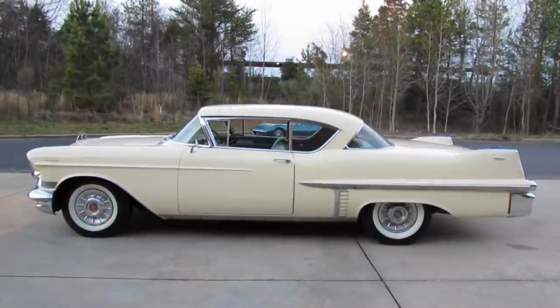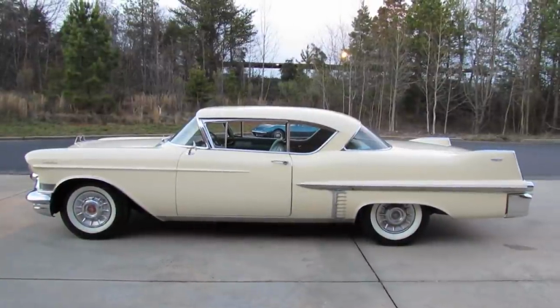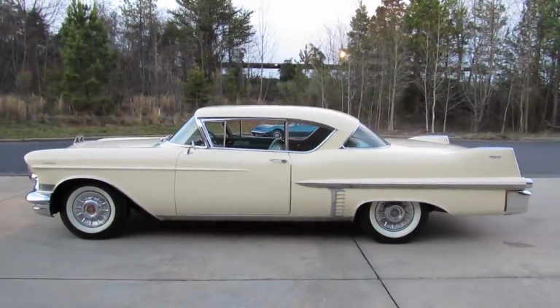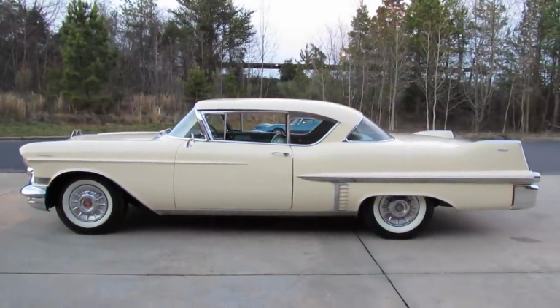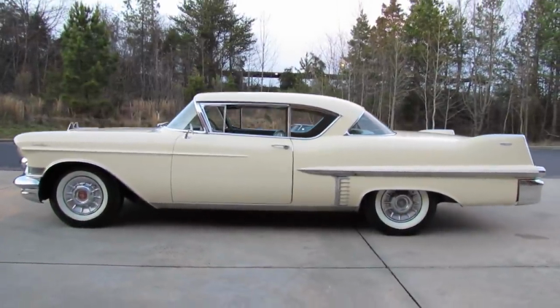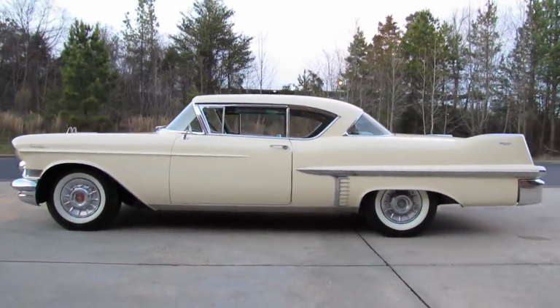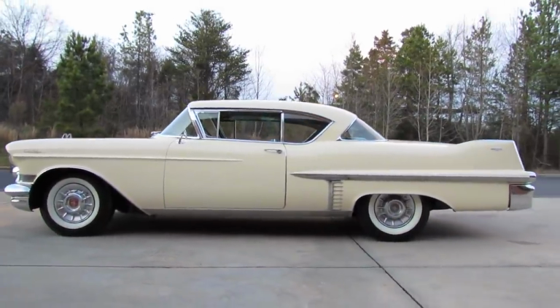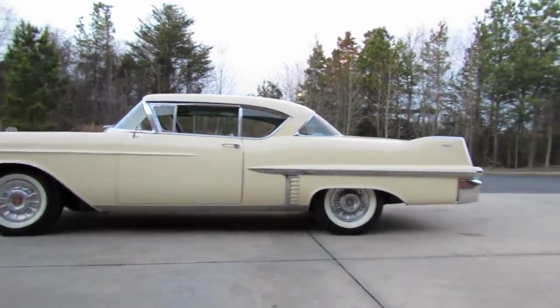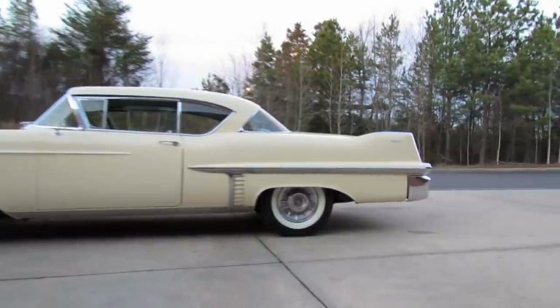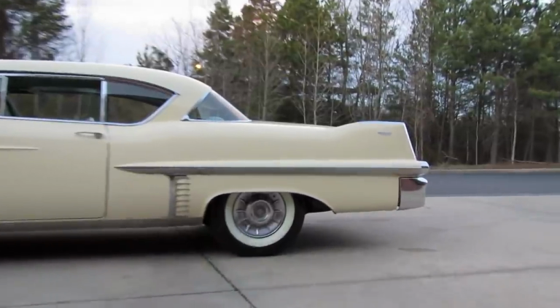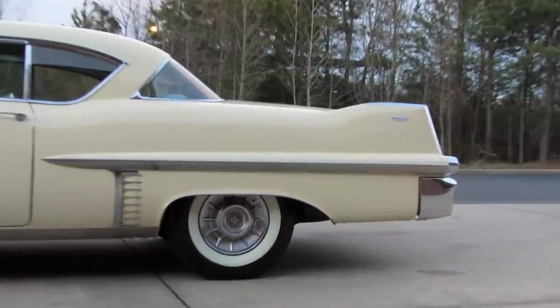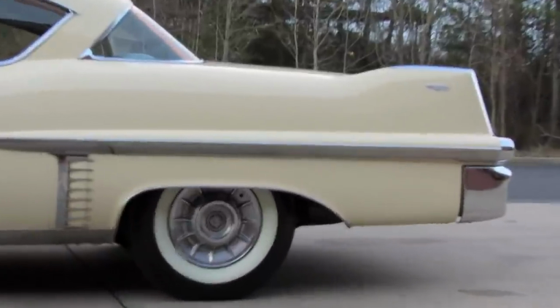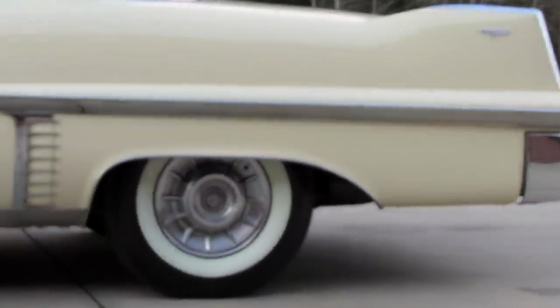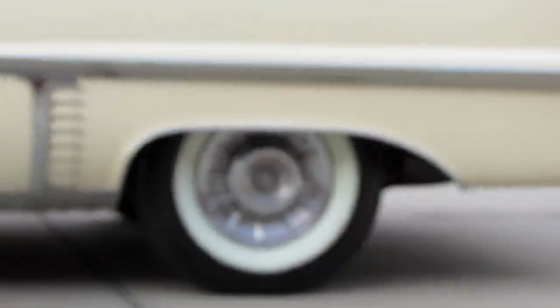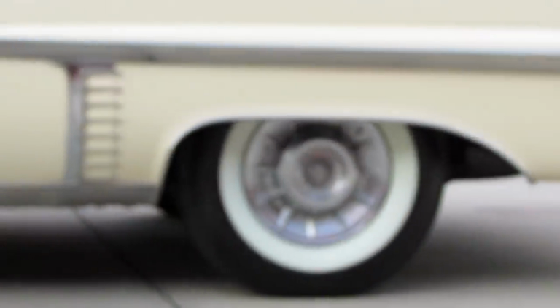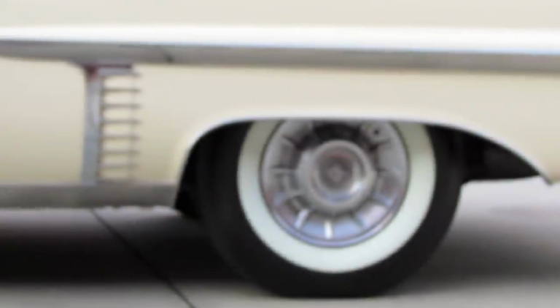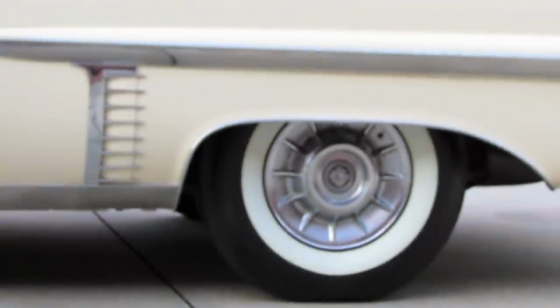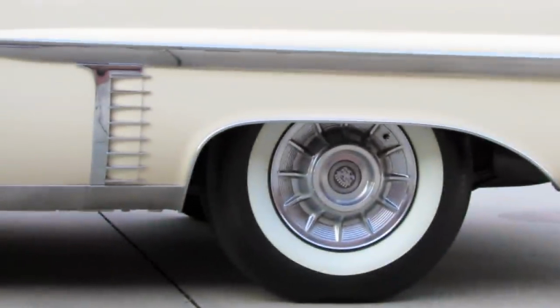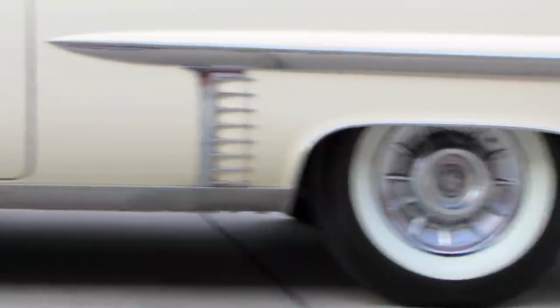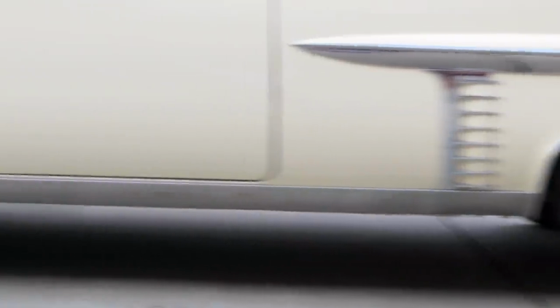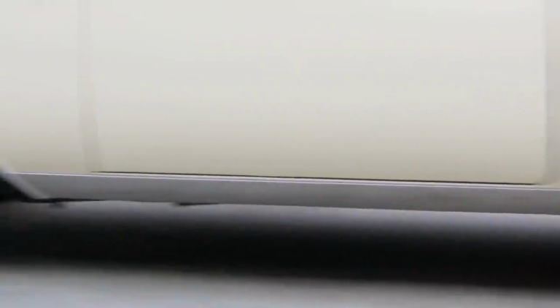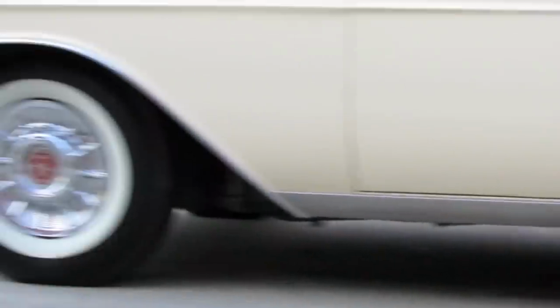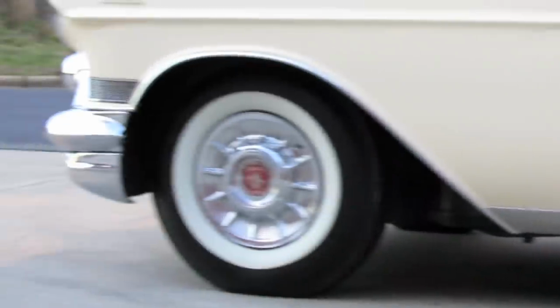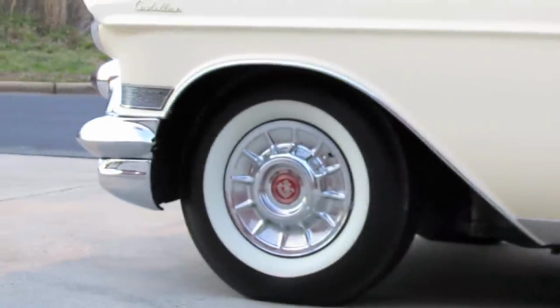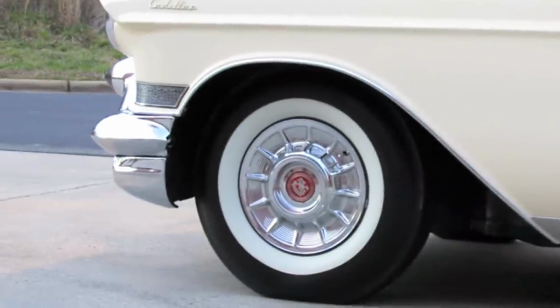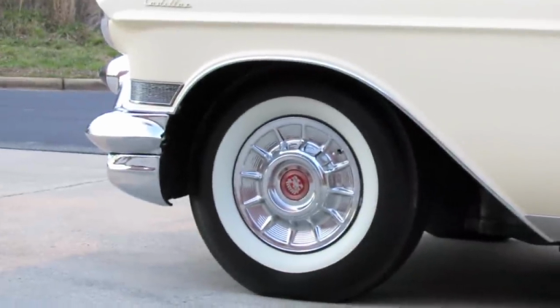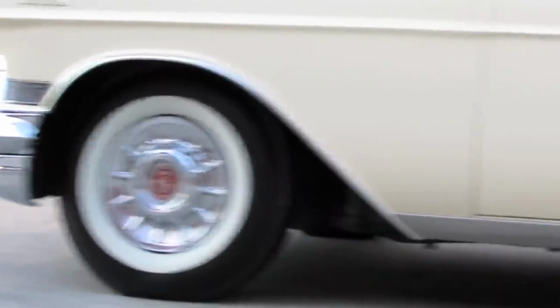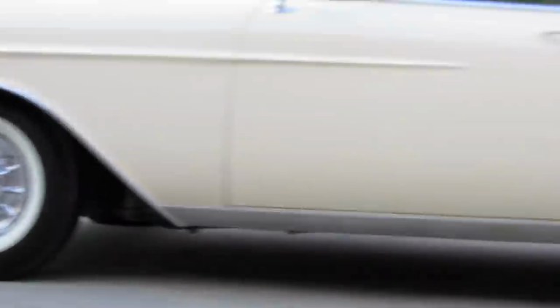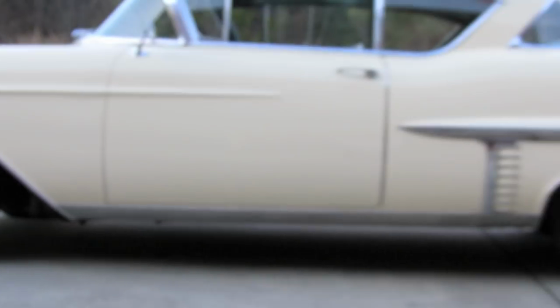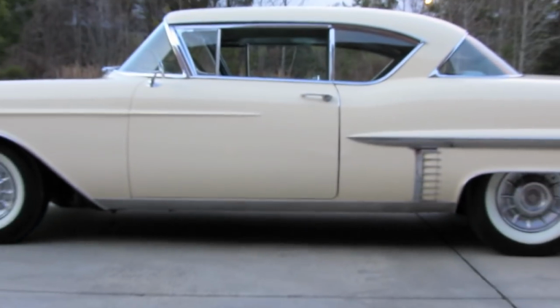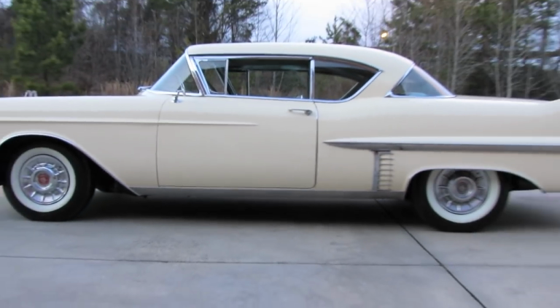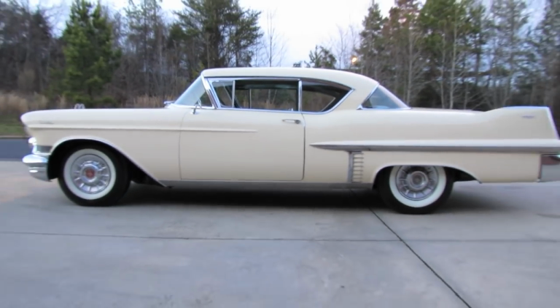The Series 62 featured independent coil springs up front with longitudinal leaf springs in the rear. It also featured four-wheel 12-inch servo-assisted power hydraulic drum brakes. Disc brakes were also available at a higher cost as an option.